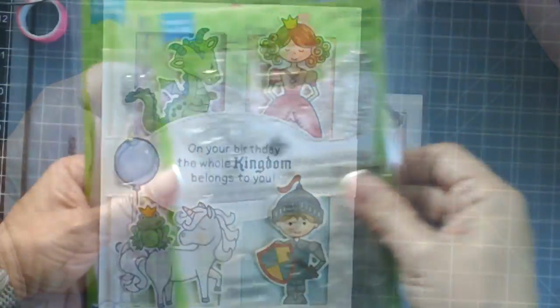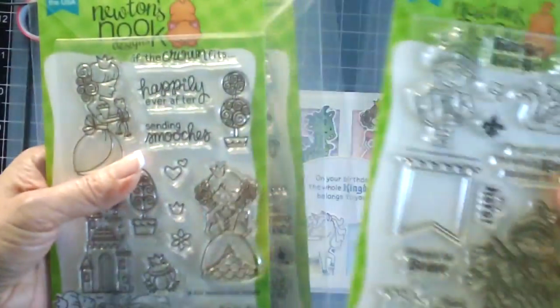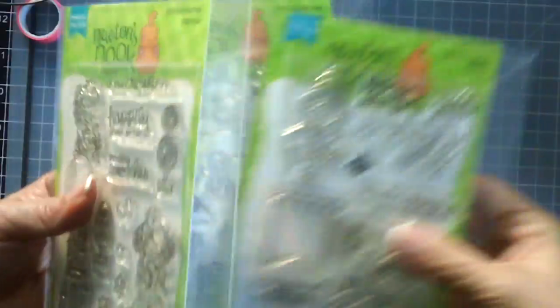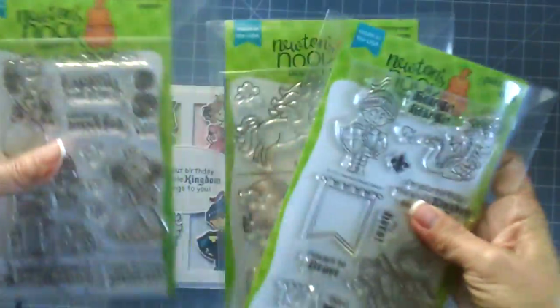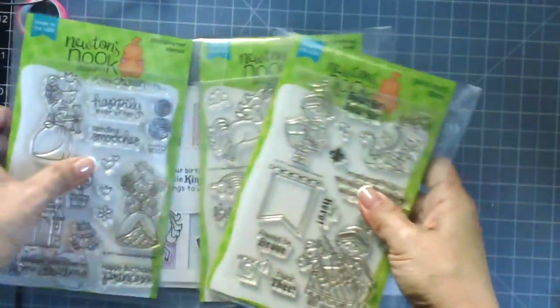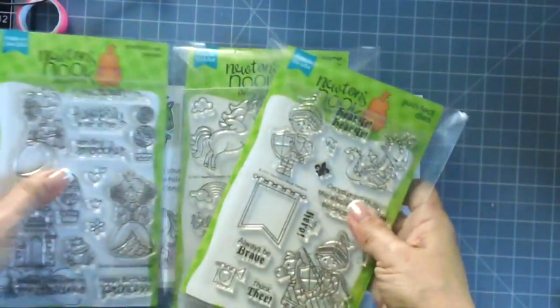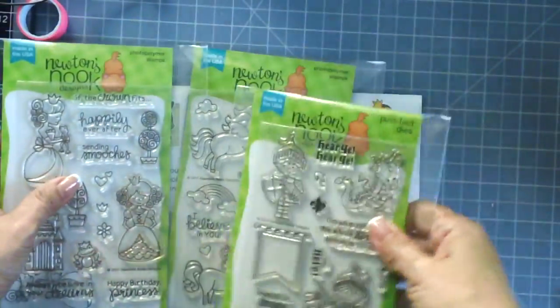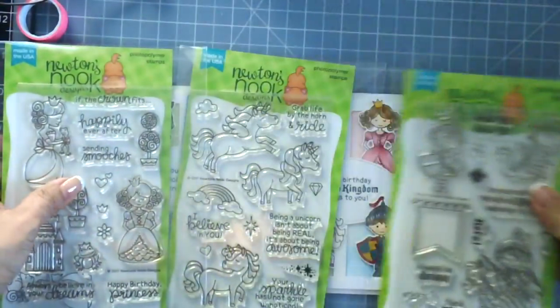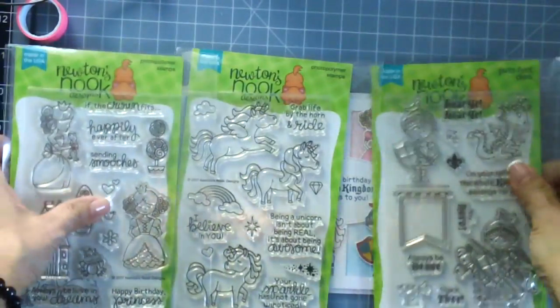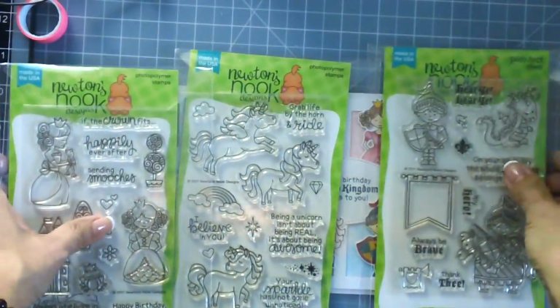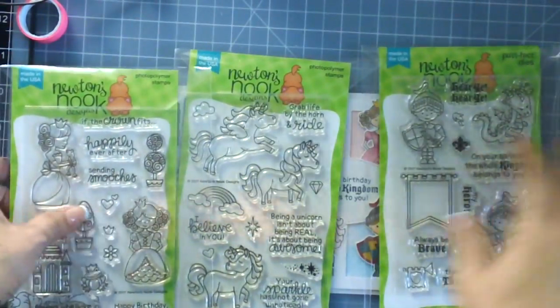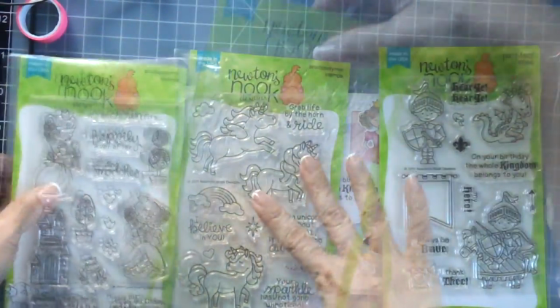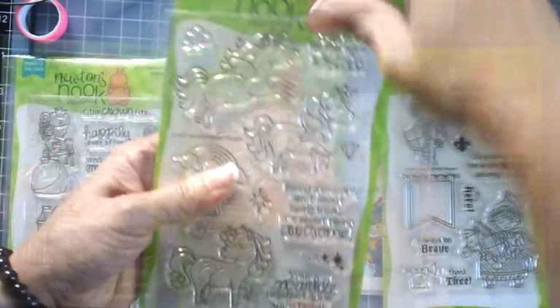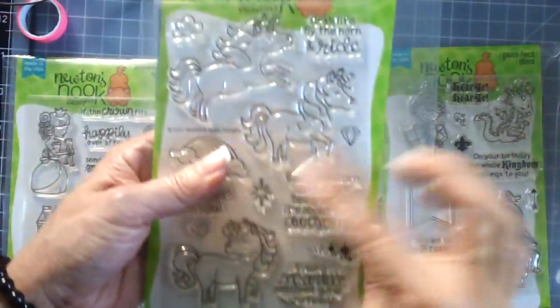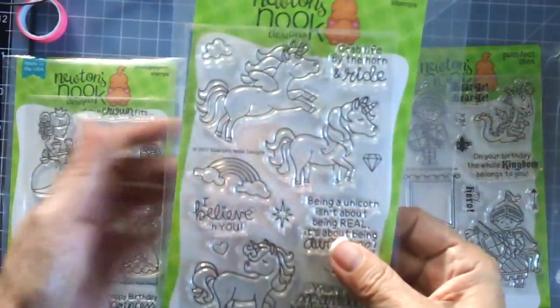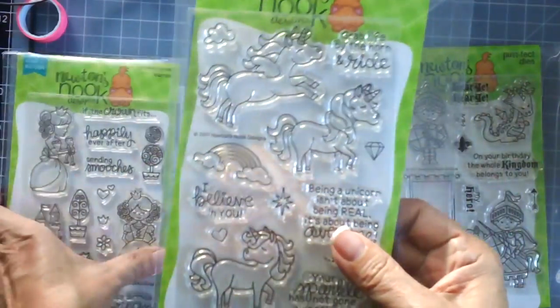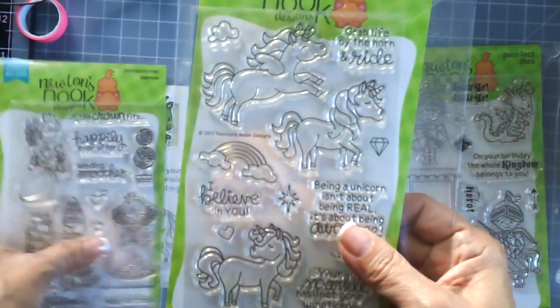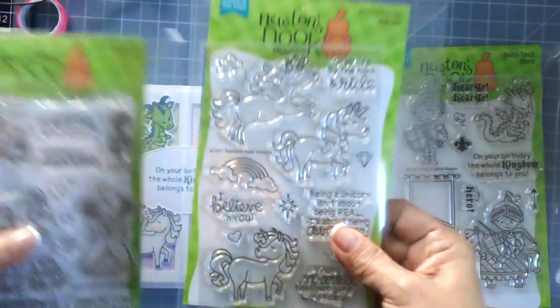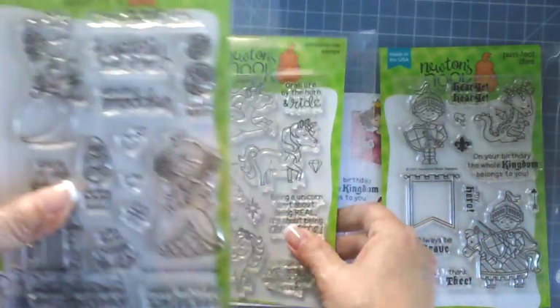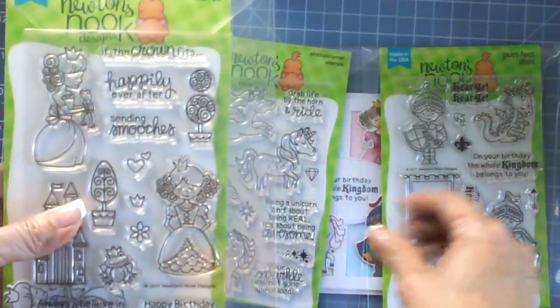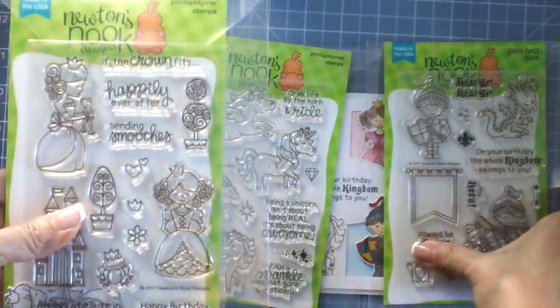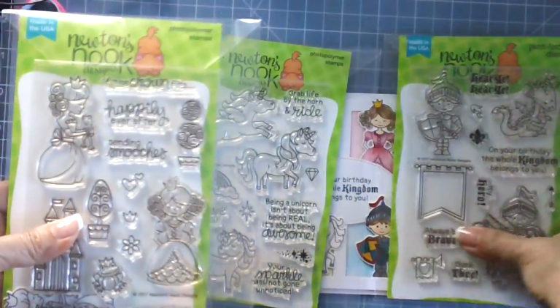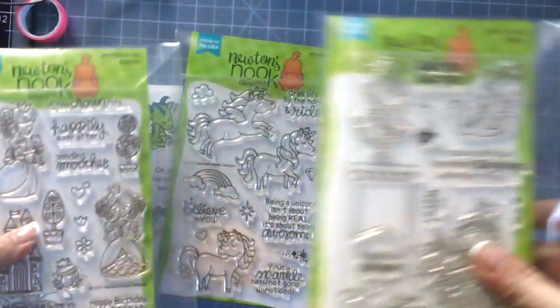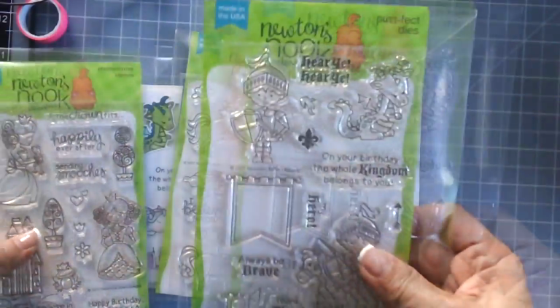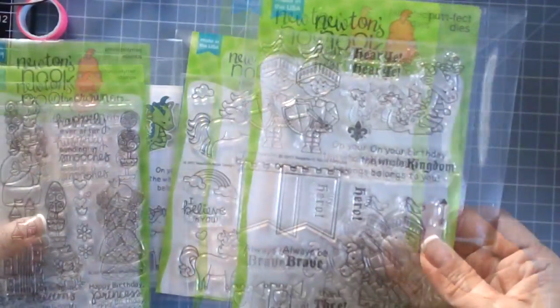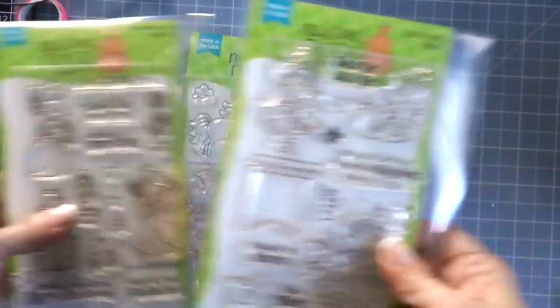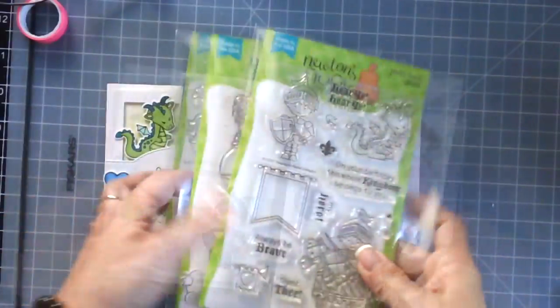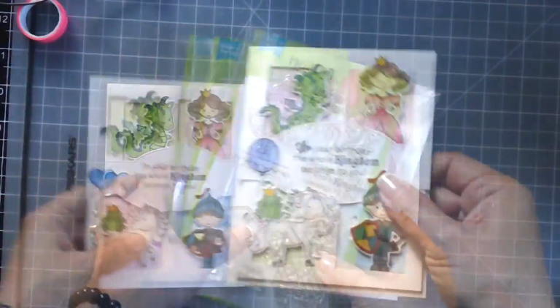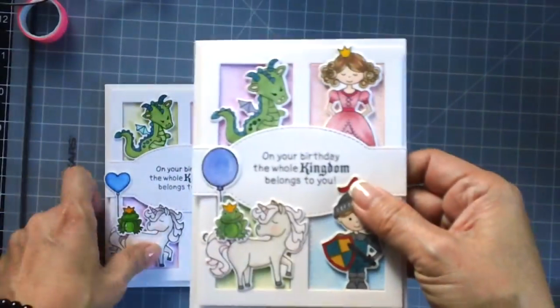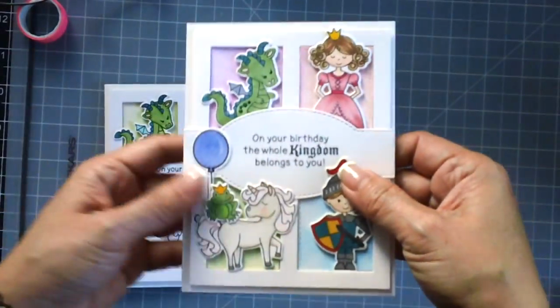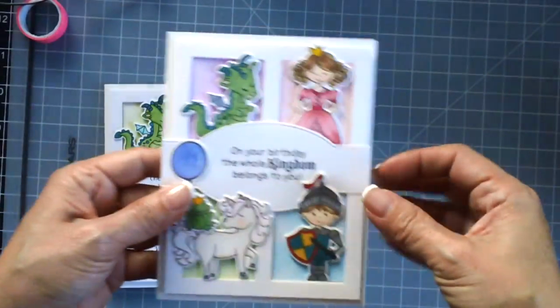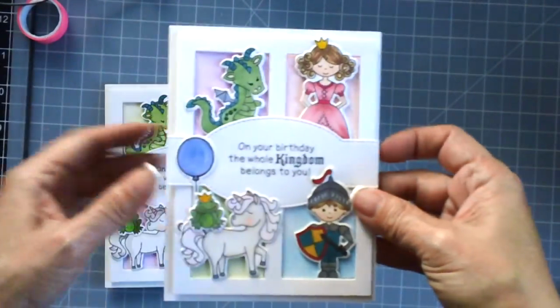Here are the three stamp sets I used for today's video: Magical Unicorns, Once Upon a Princess, and Knight's Quest. And here's the card that I made with you today.